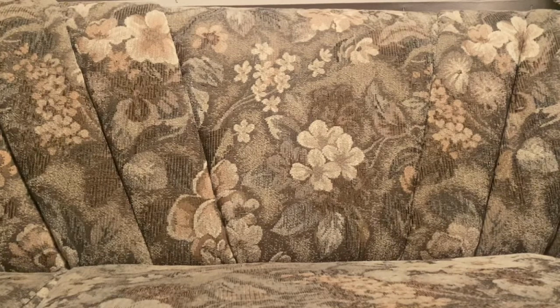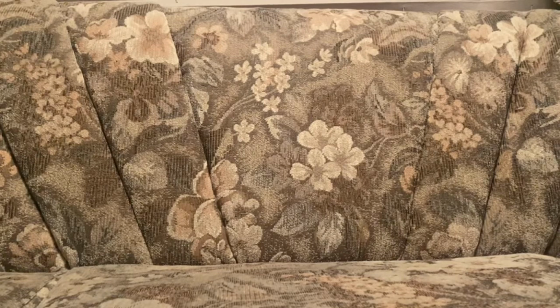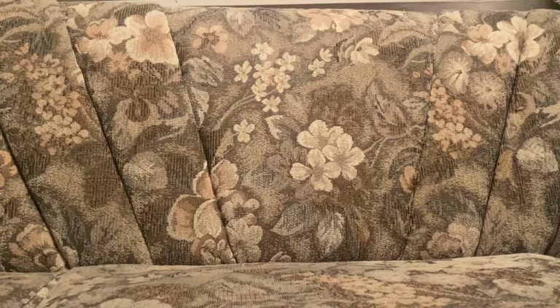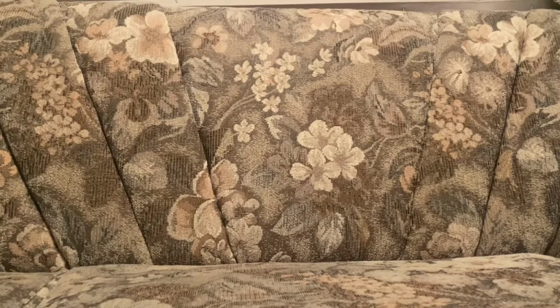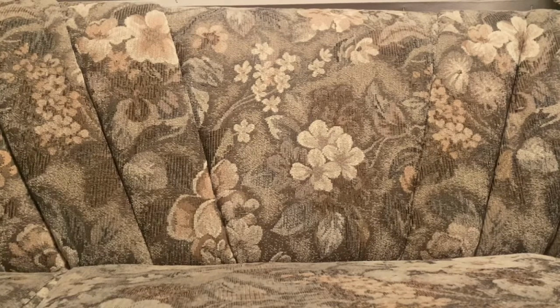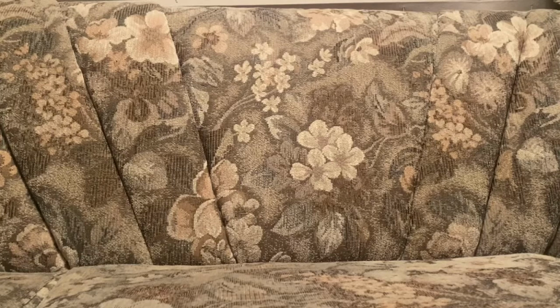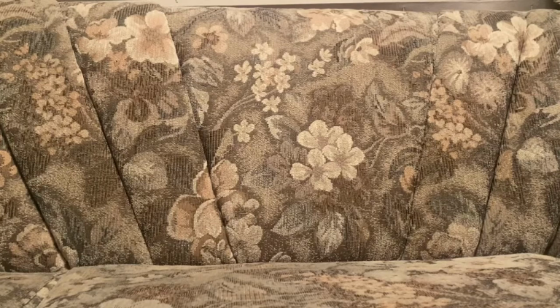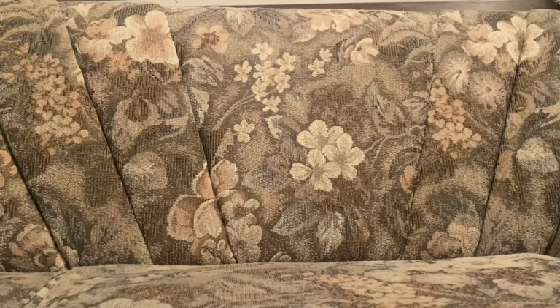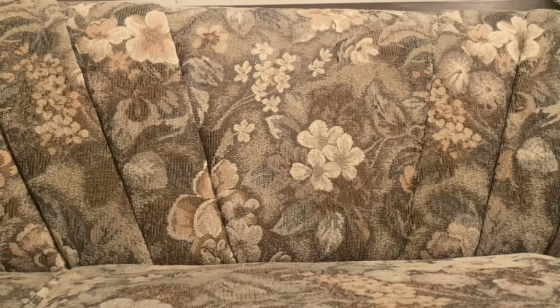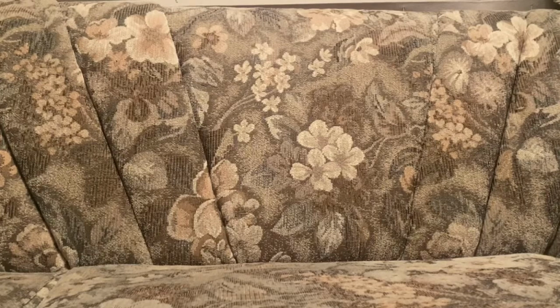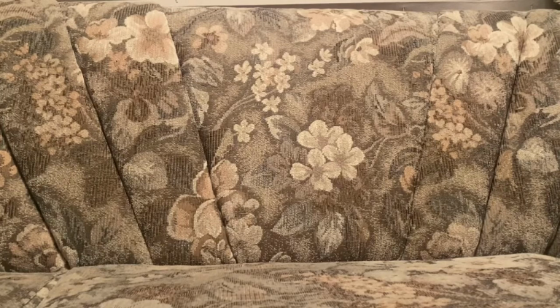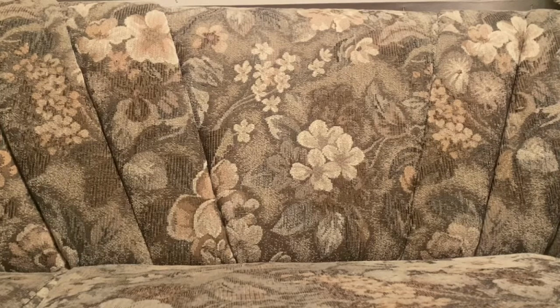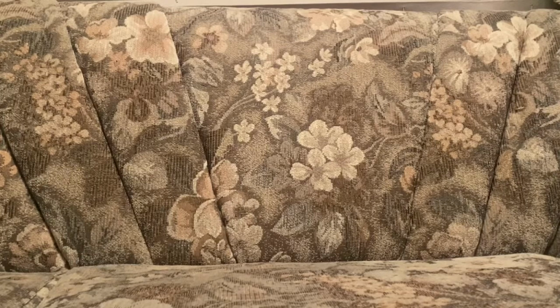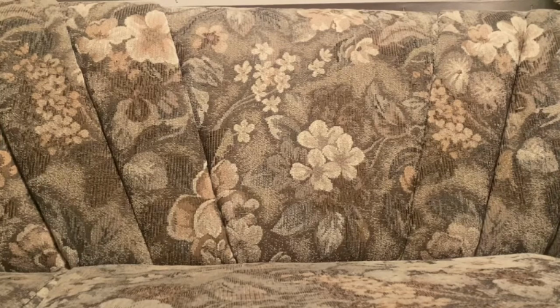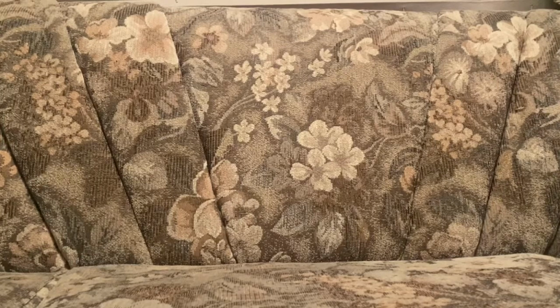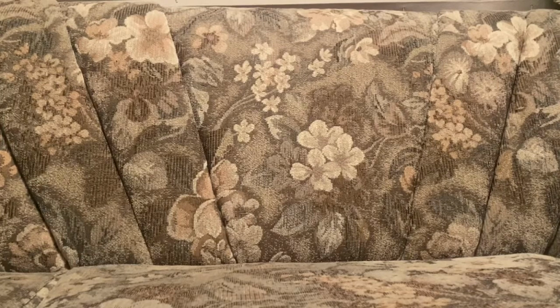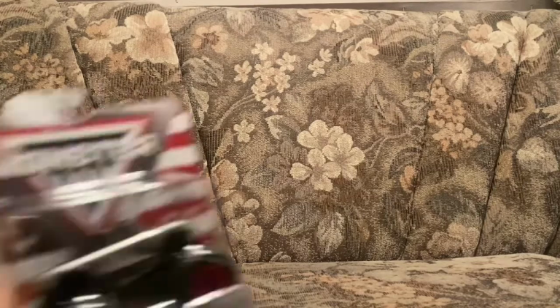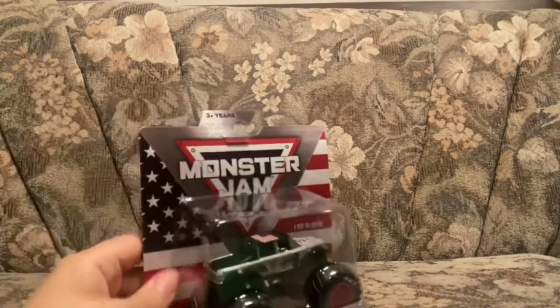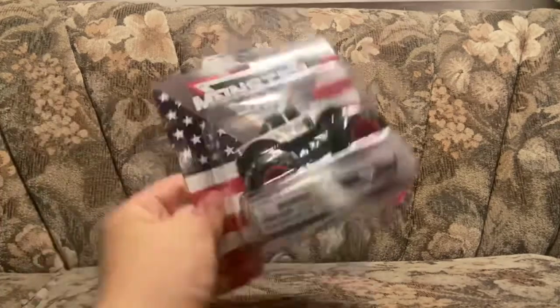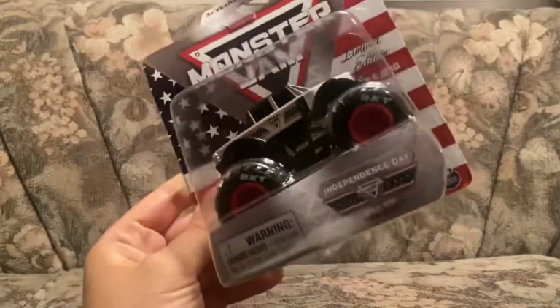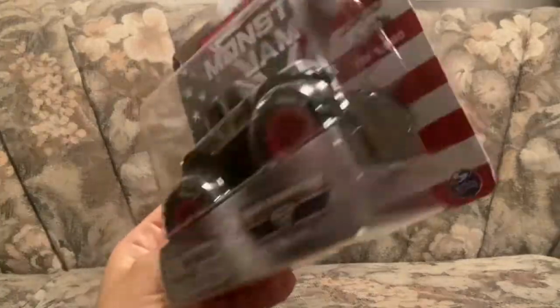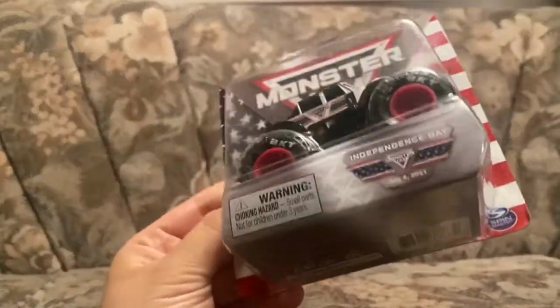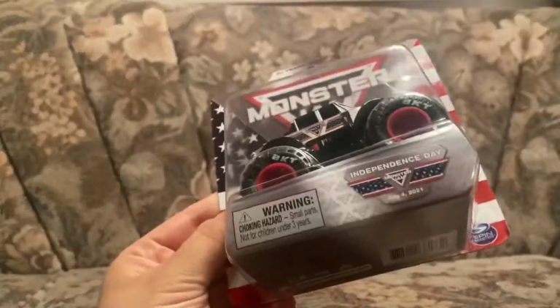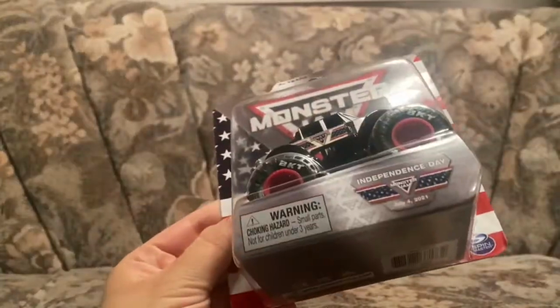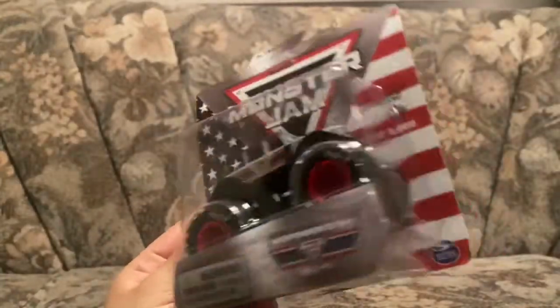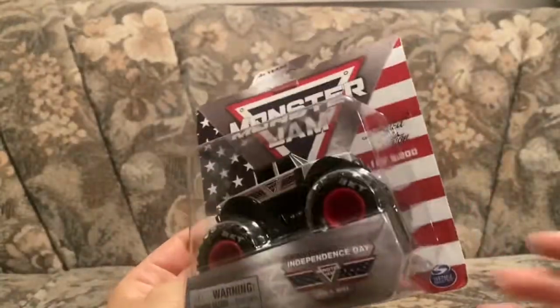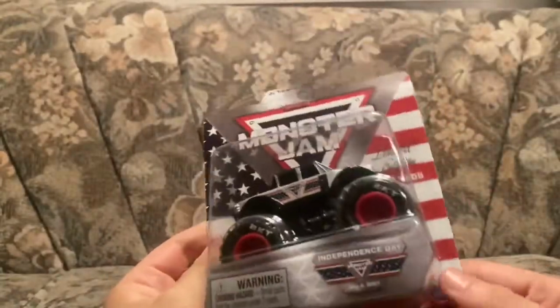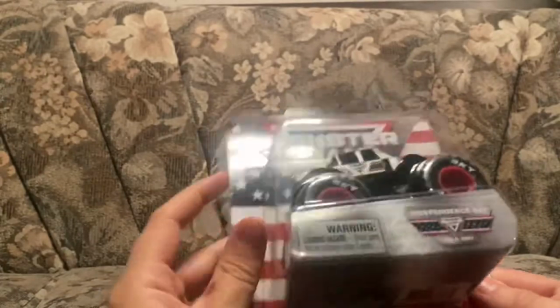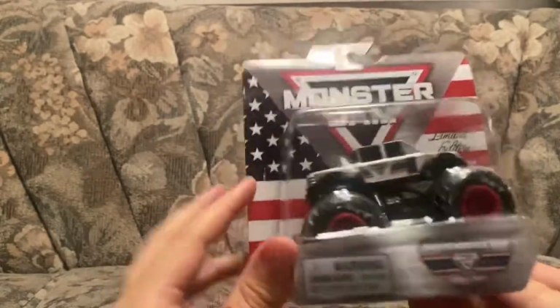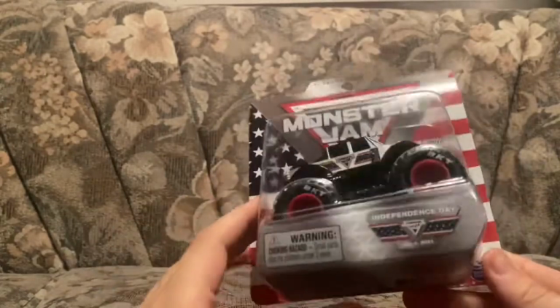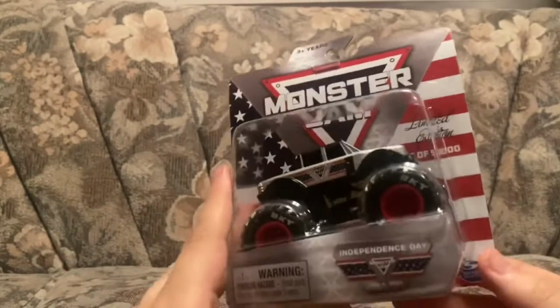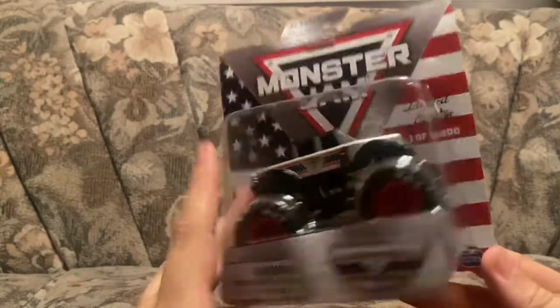Today's video we will talk about the trucks I've been receiving these past weeks. So first off, let's do the 2021 Independence Day for Spin Master. And yes, this came out in late August.